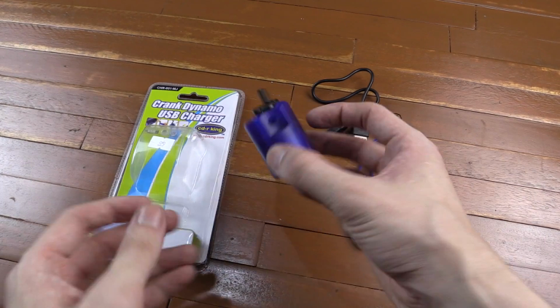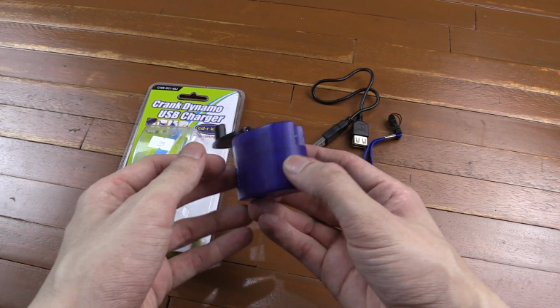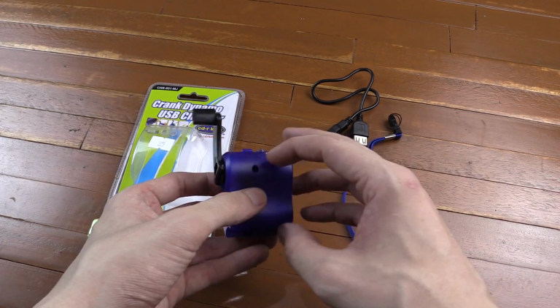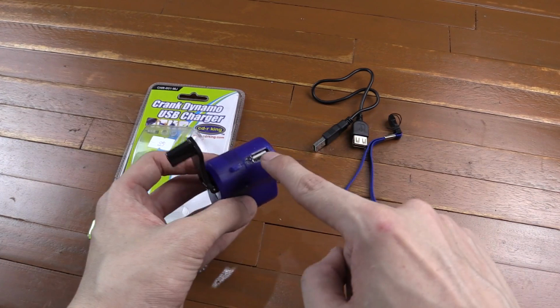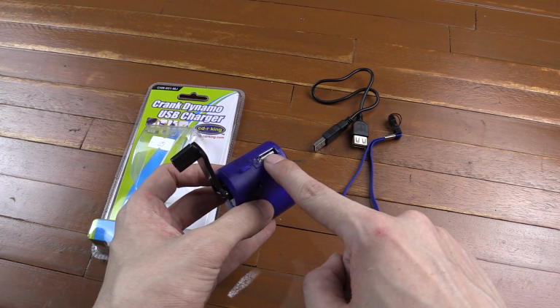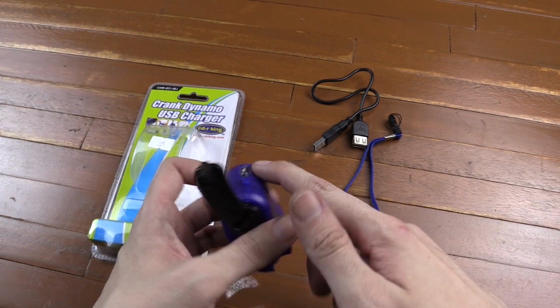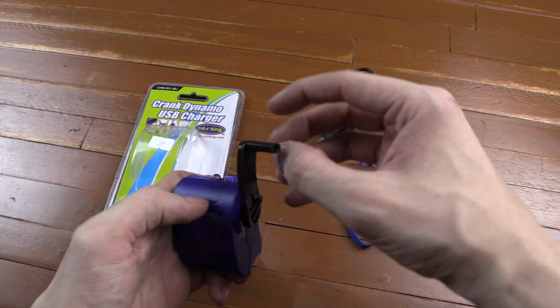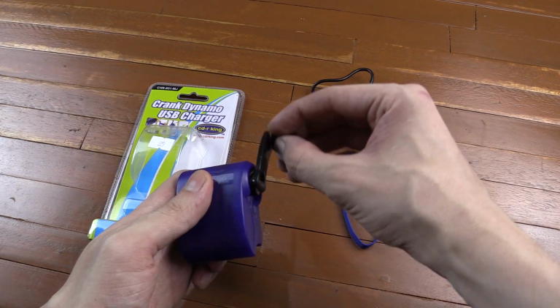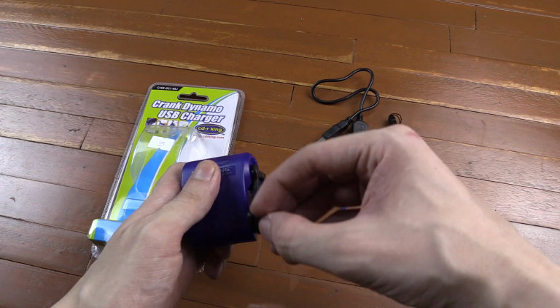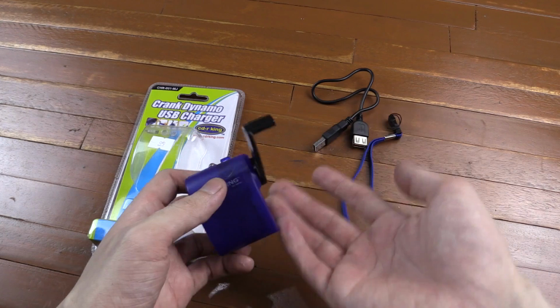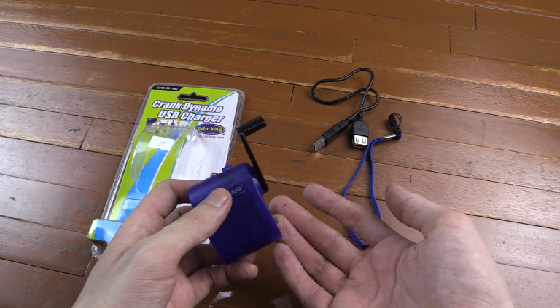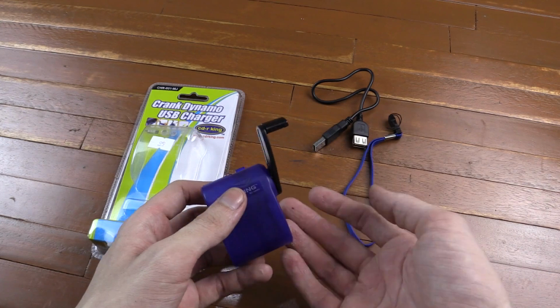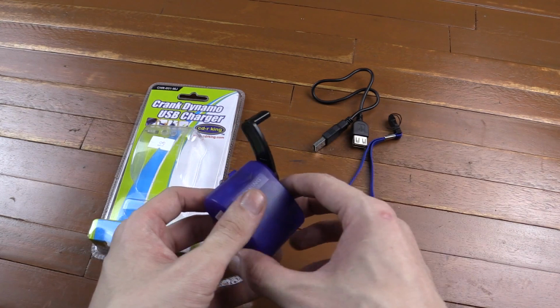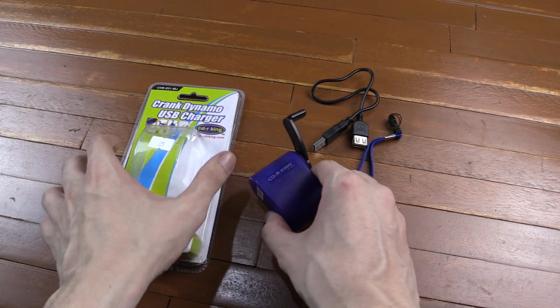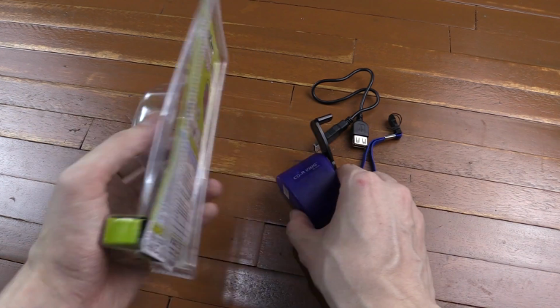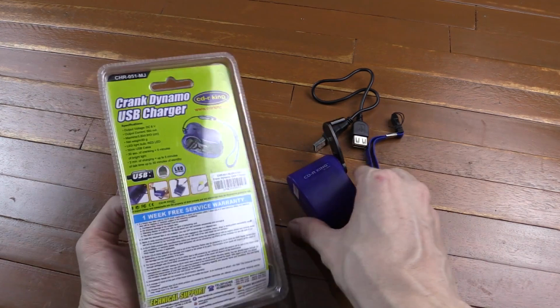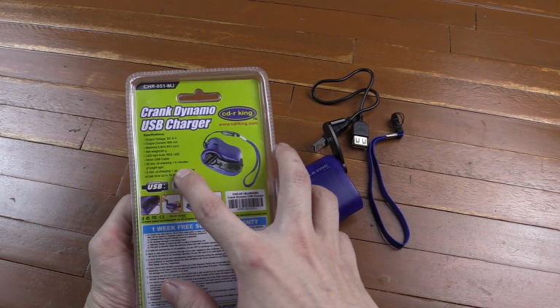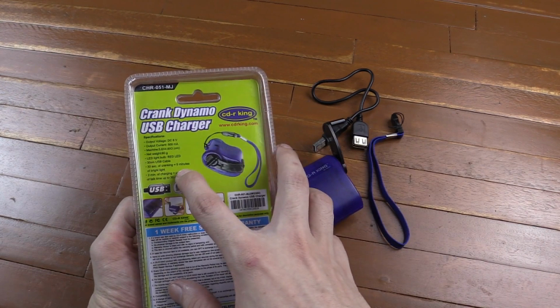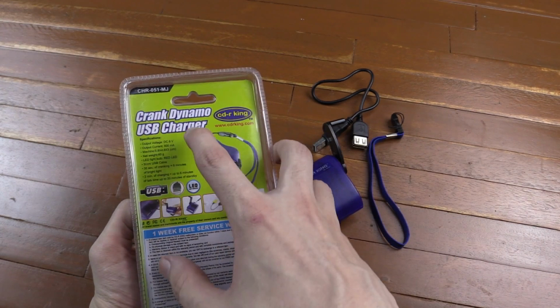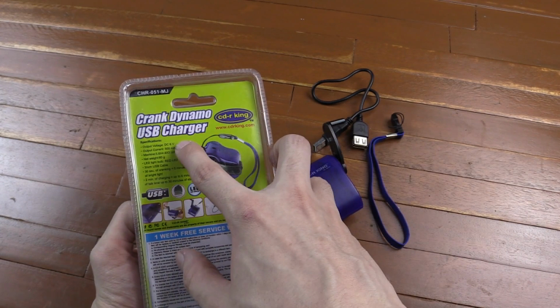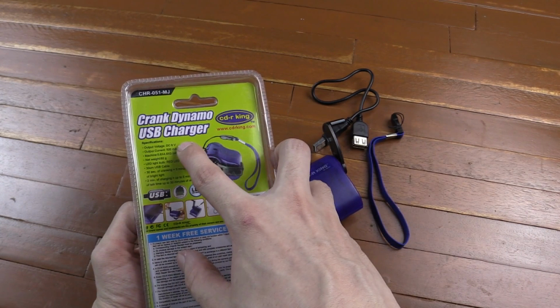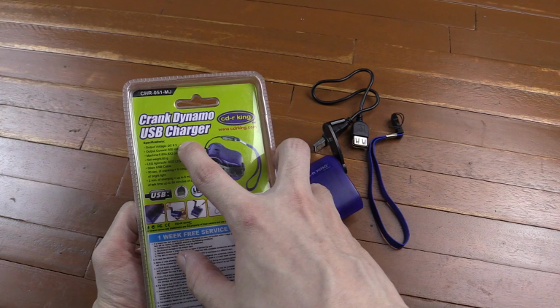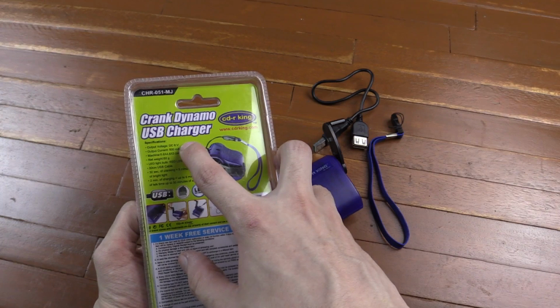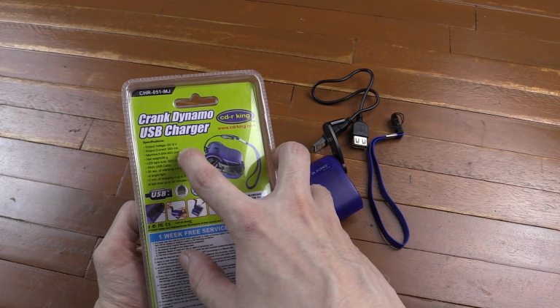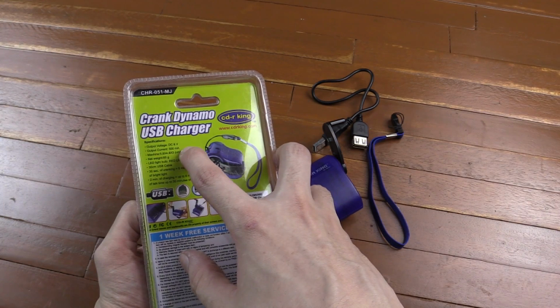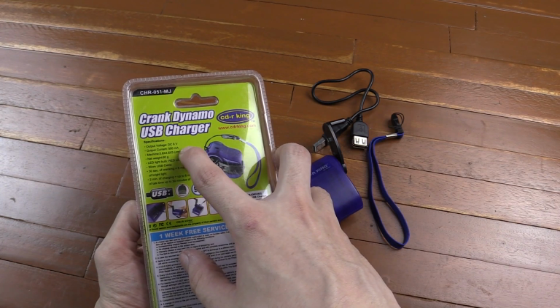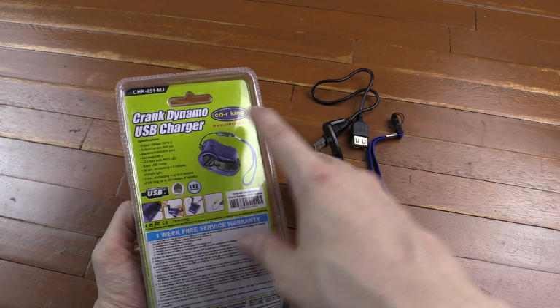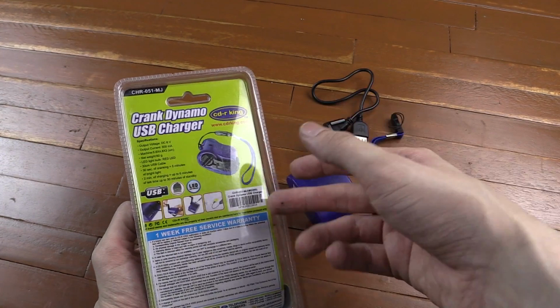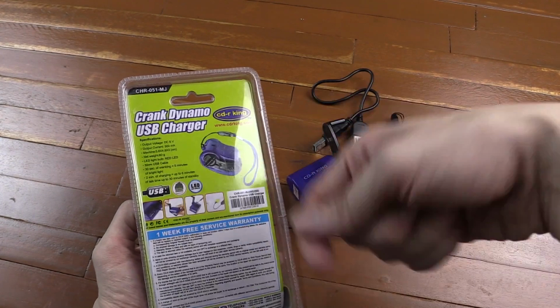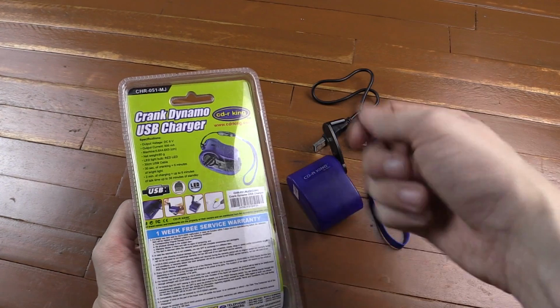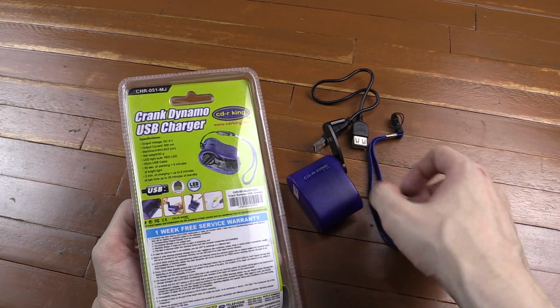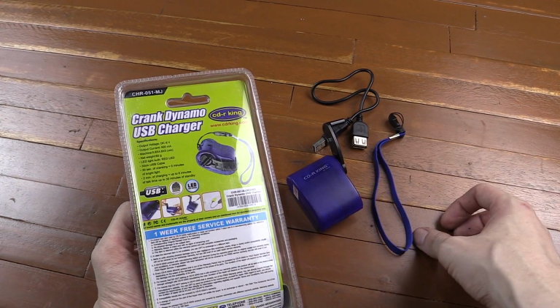The basic idea of this is that you've got a USB port and when you crank it it generates electricity. According to the specifications on the back, it's outputting 6 volts and 500 milliamps, or up to that depending on how fast you crank it.